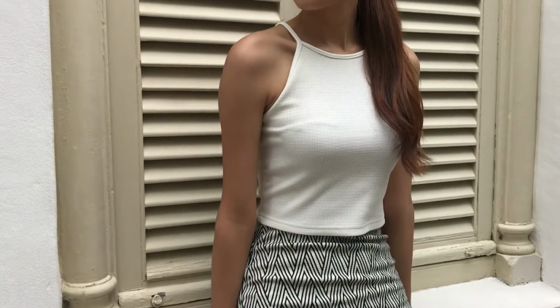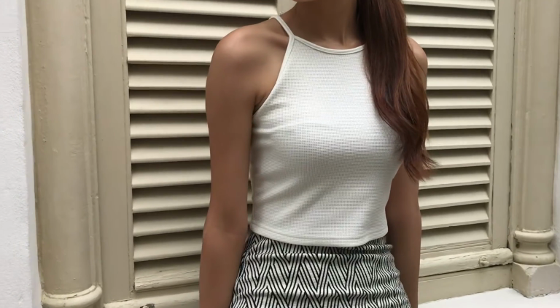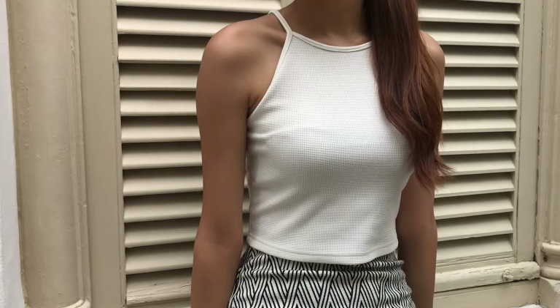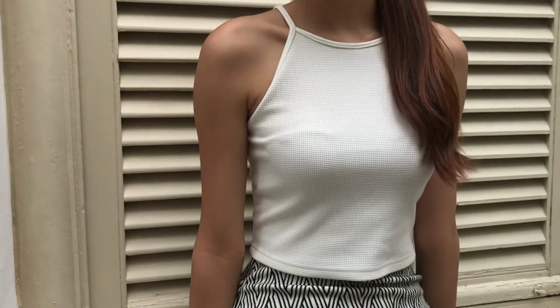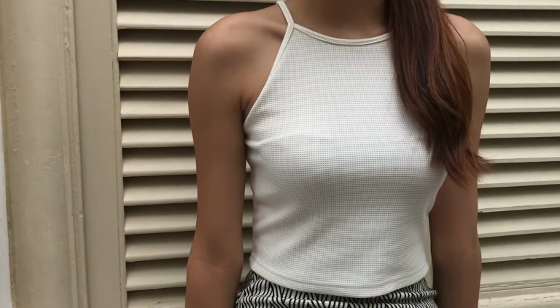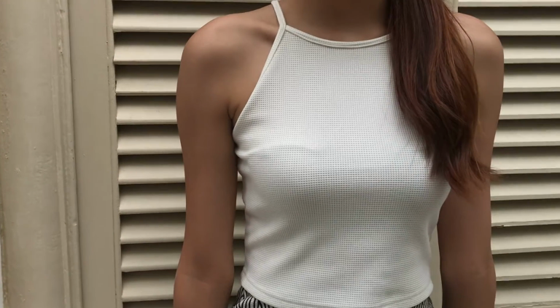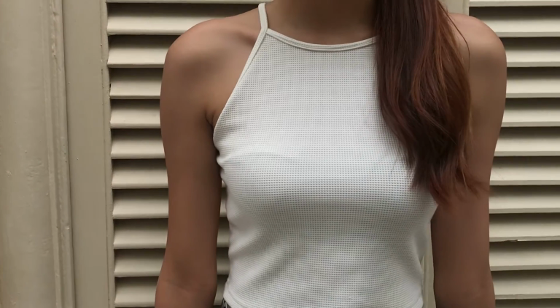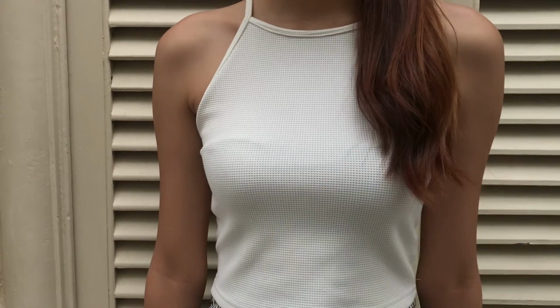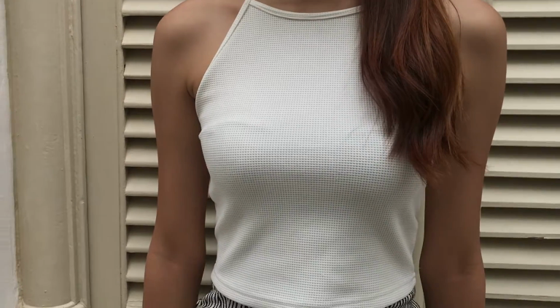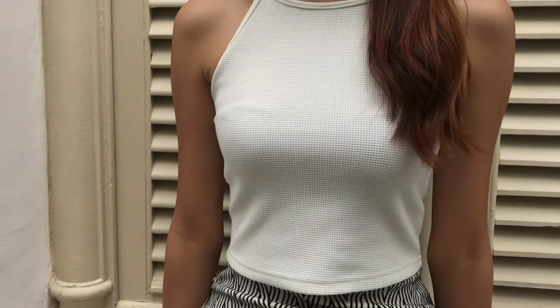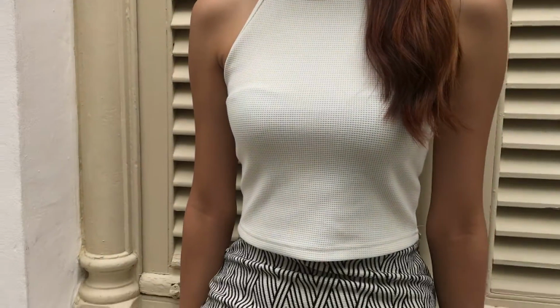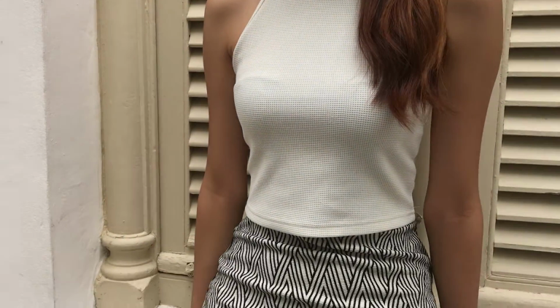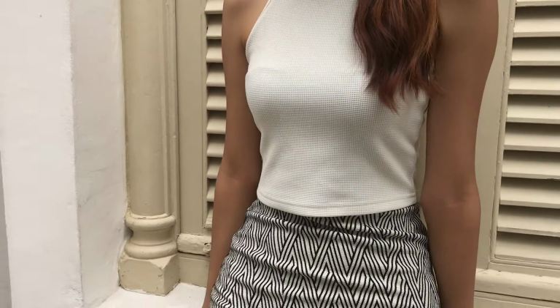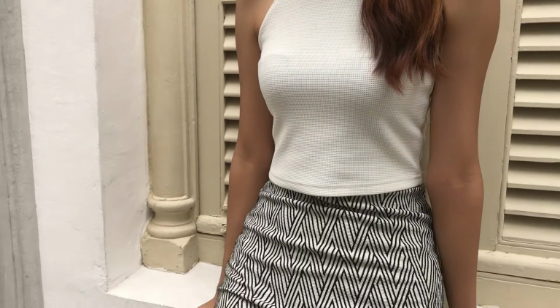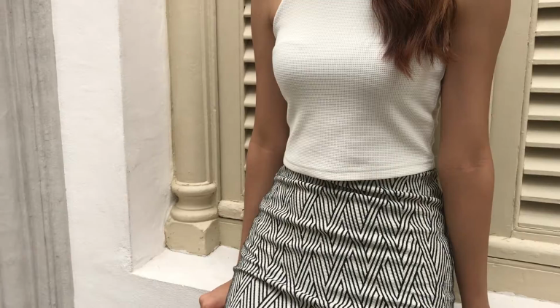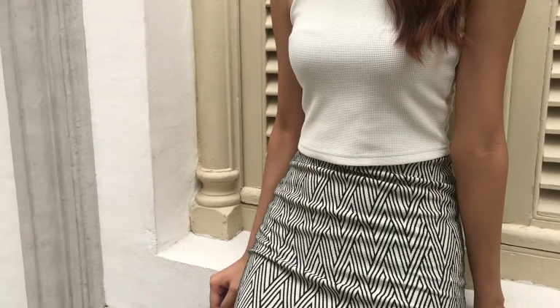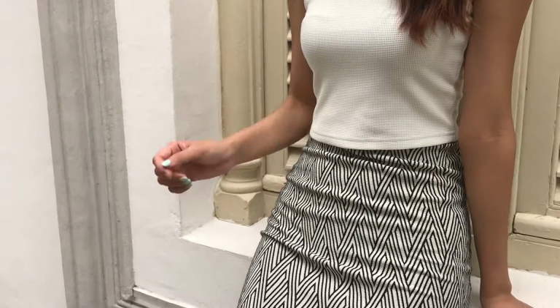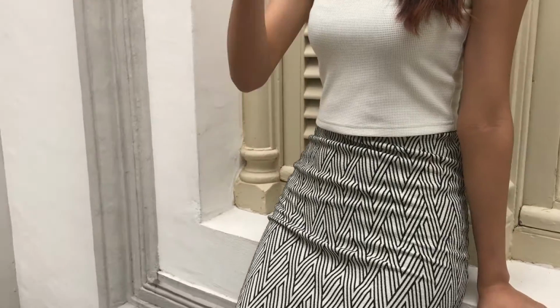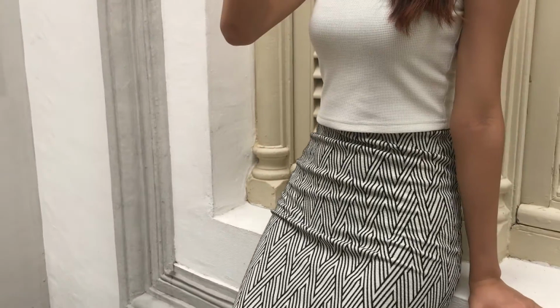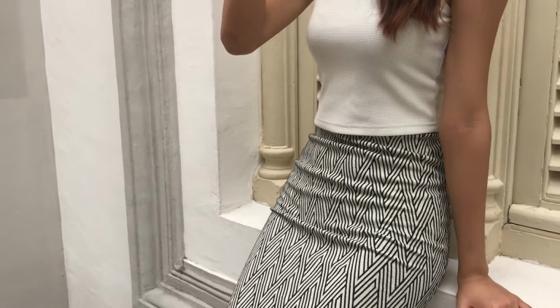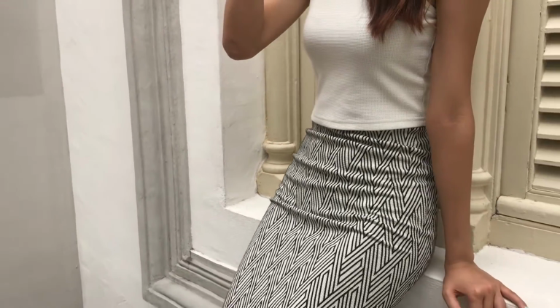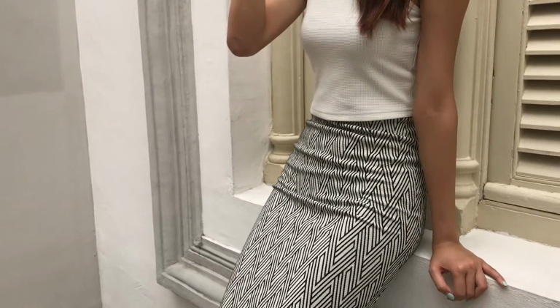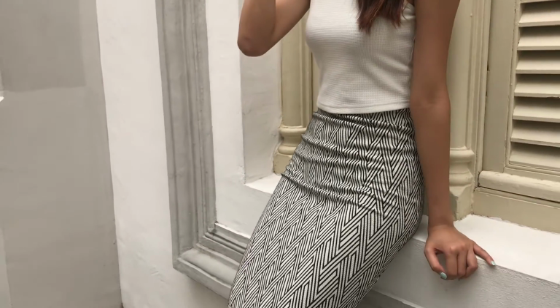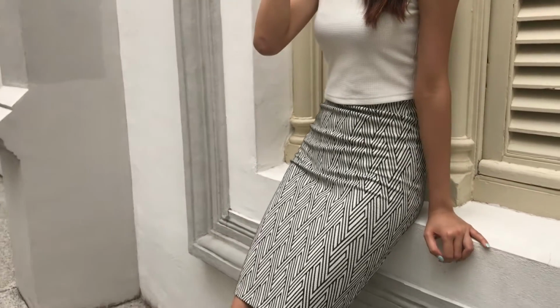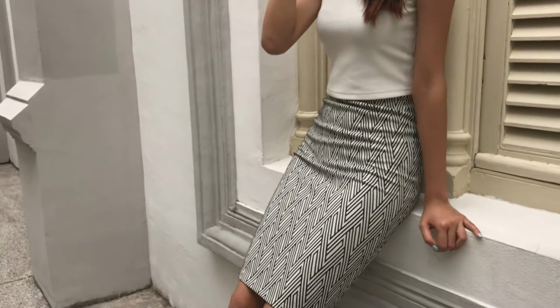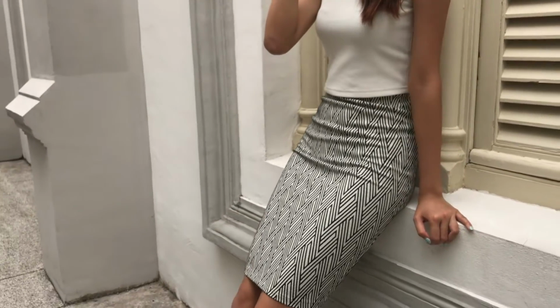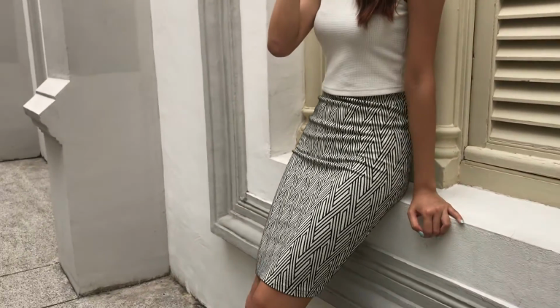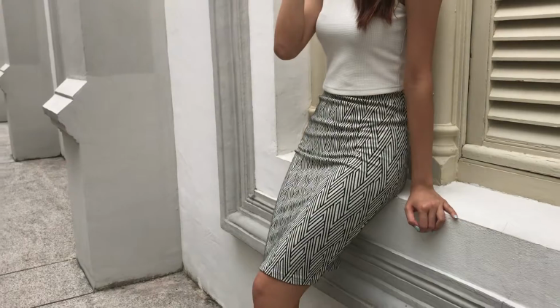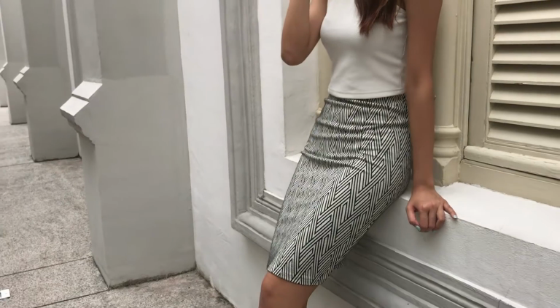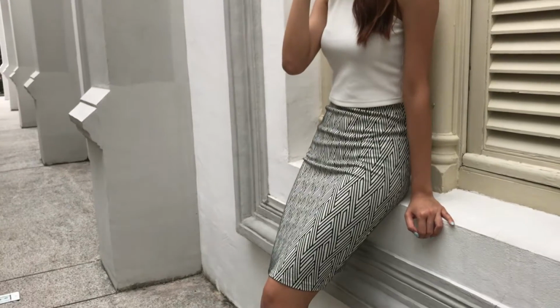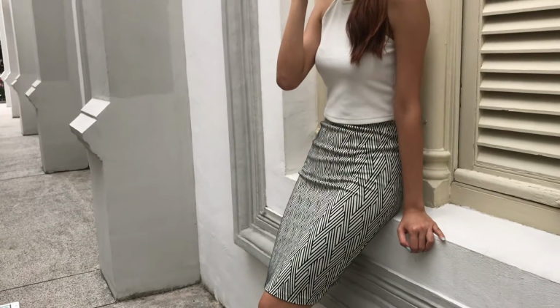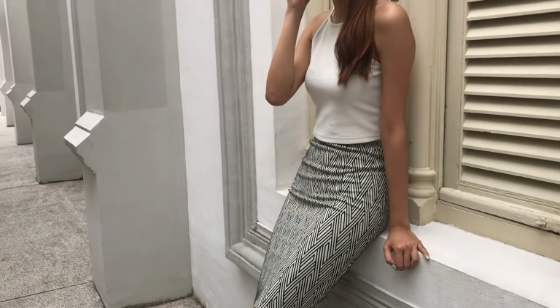For my top, I have a really basic and simple textured white halter crop top. However, it does not show too much skin because I'm pairing it with a high-waisted pencil skirt.